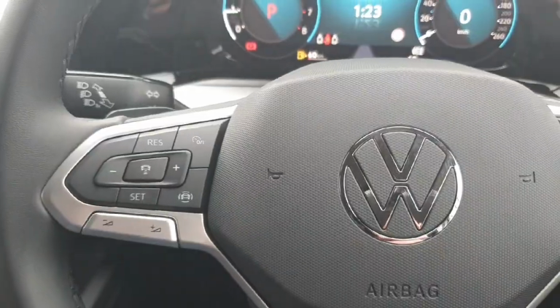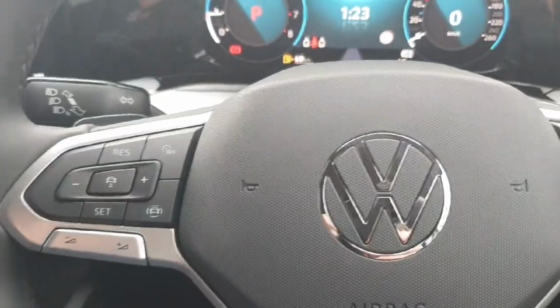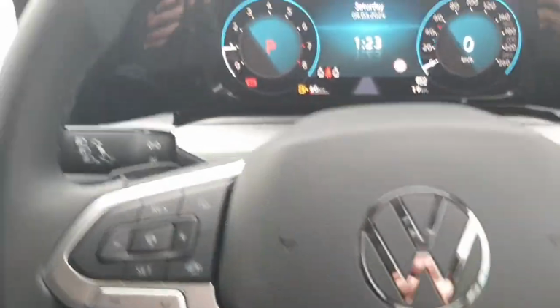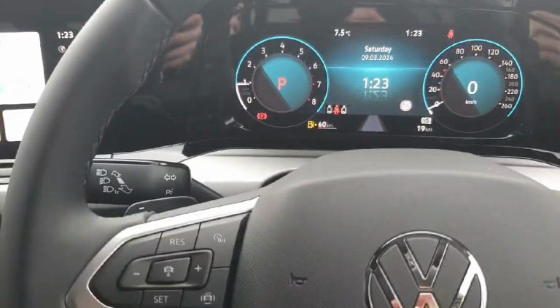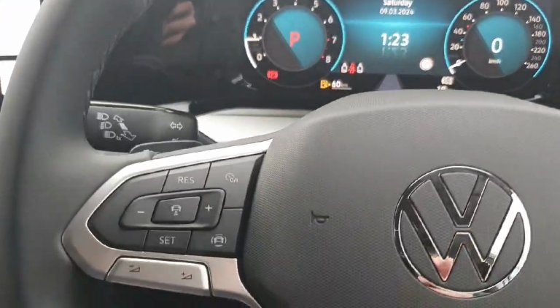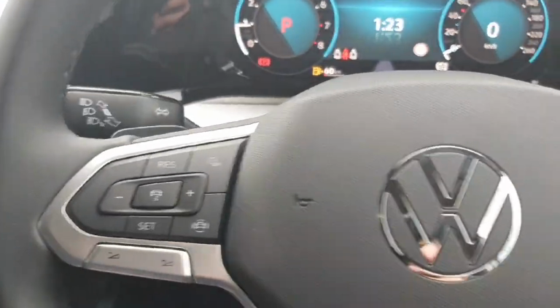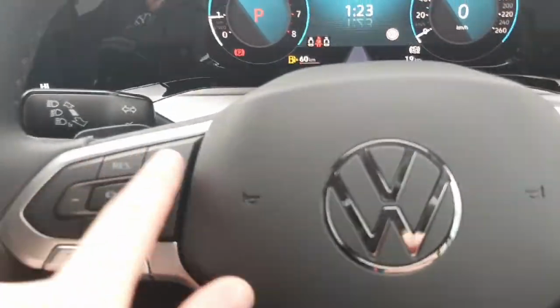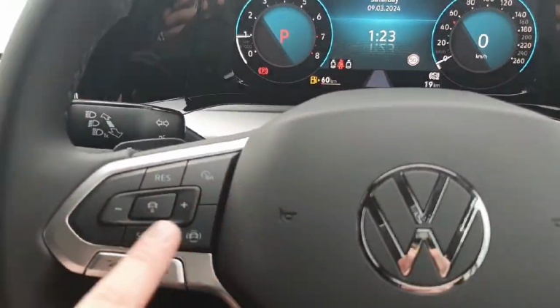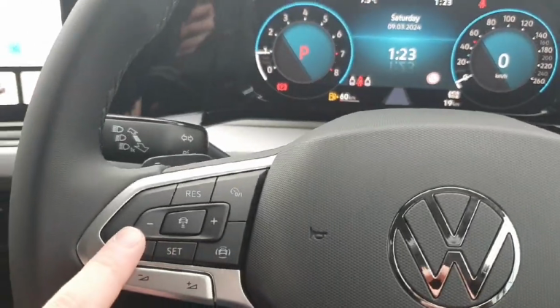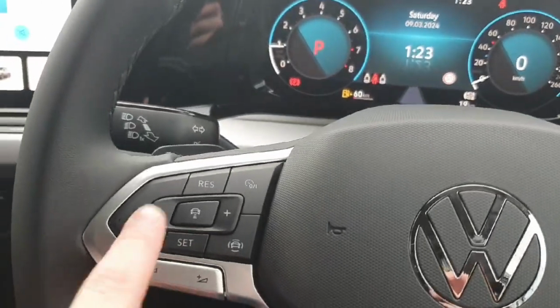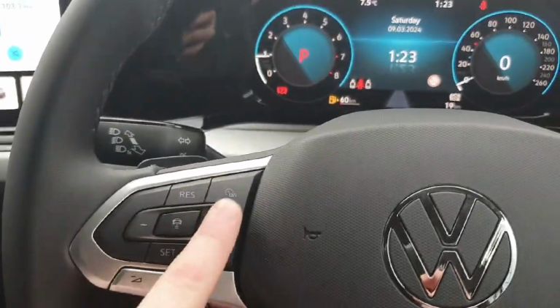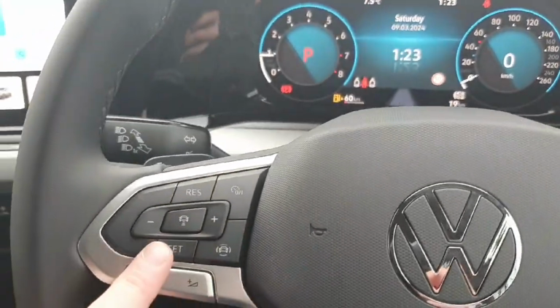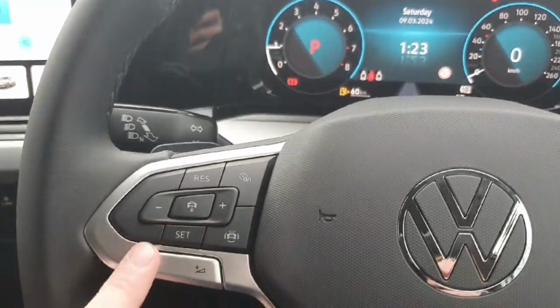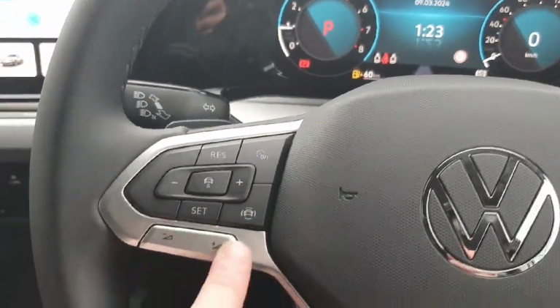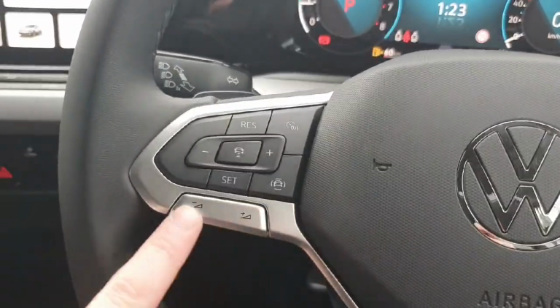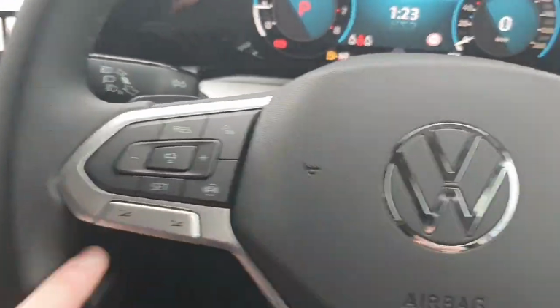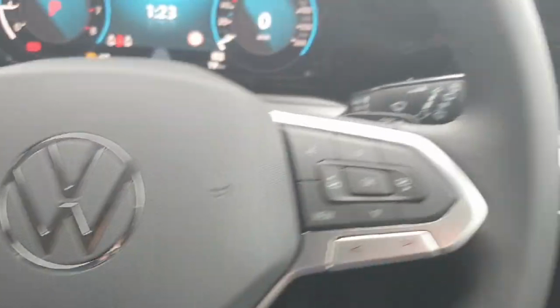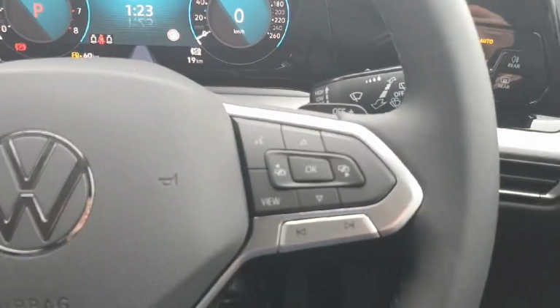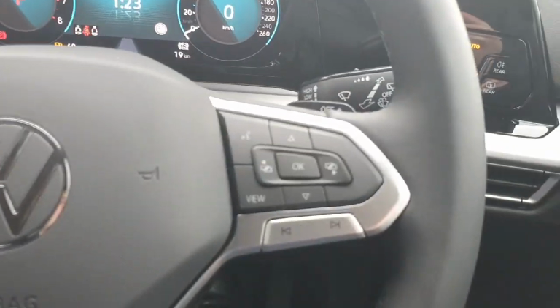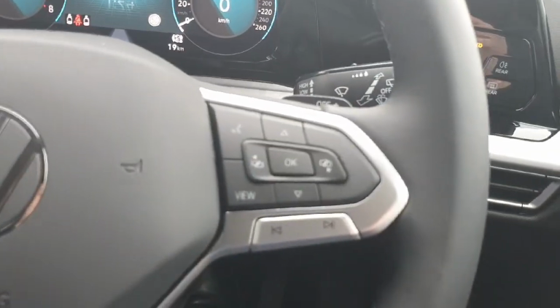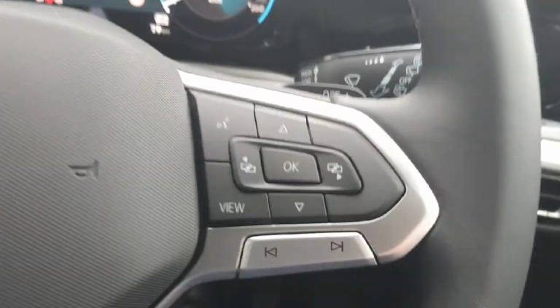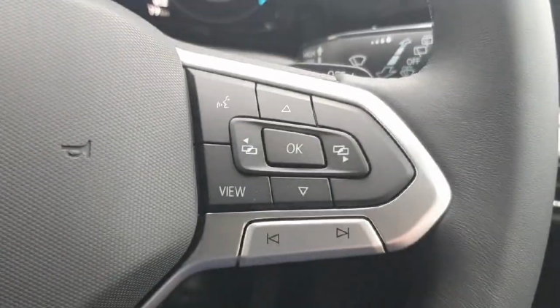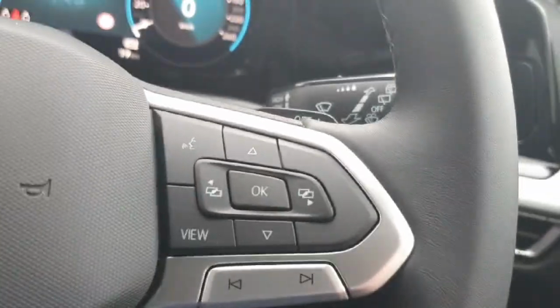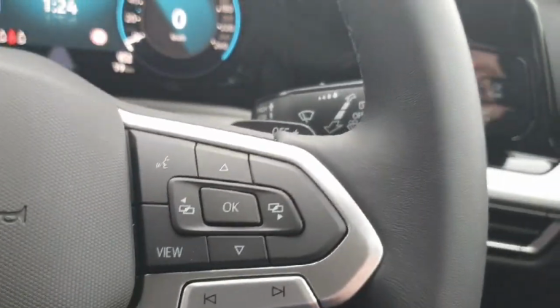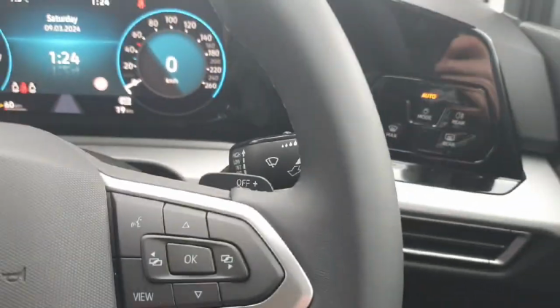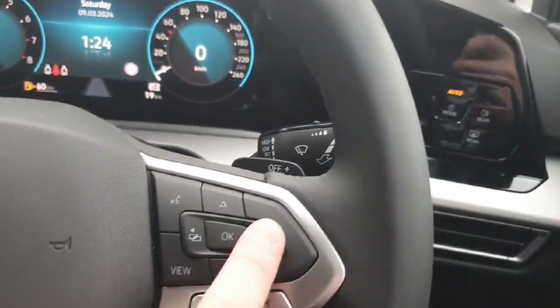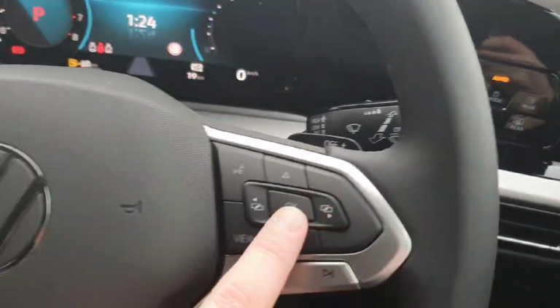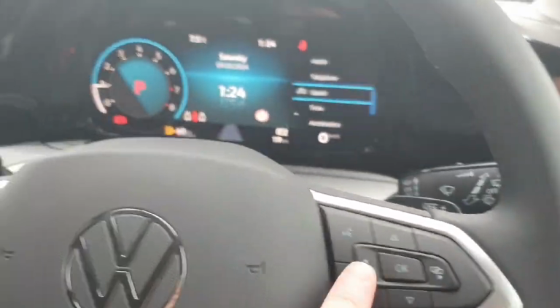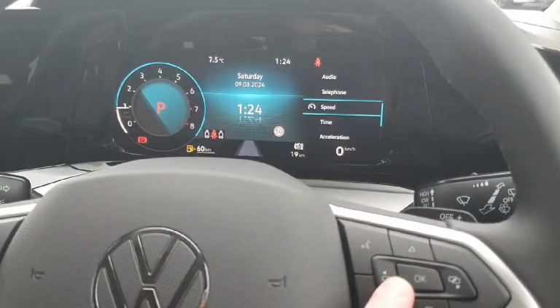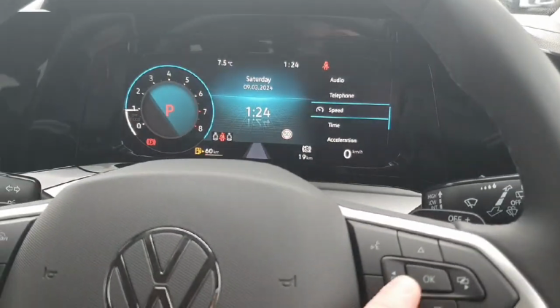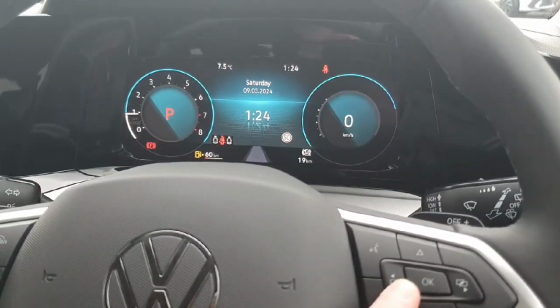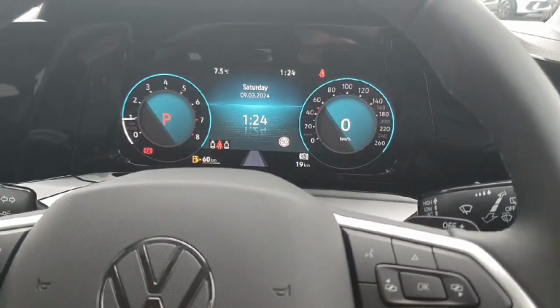Now coming up to the multifunction steering wheel — on the left-hand side we have all our controls for the adaptive cruise control and our volume settings. On the right-hand side we have our voice activation control and all our controls to change the display. The instrument cluster is just in front.